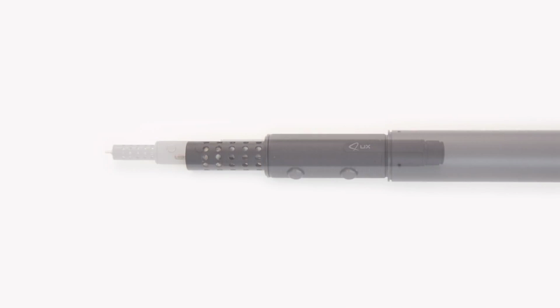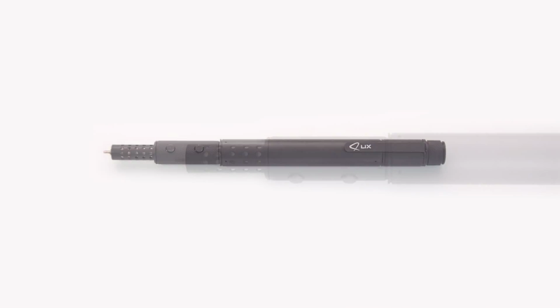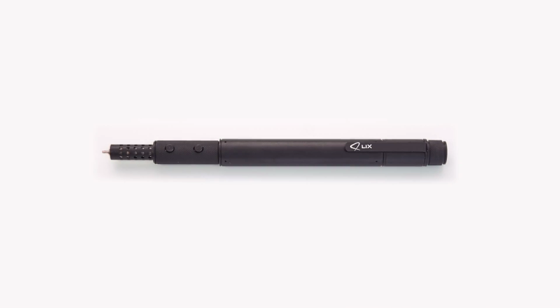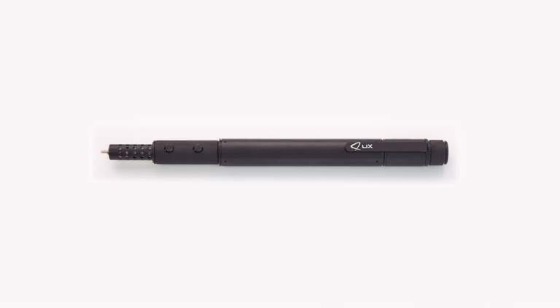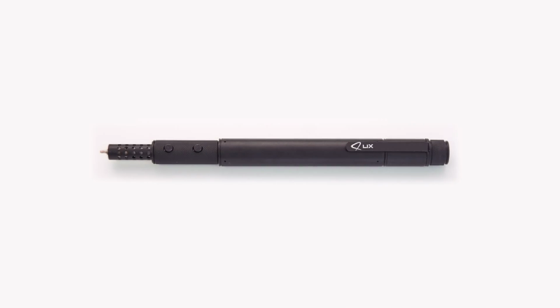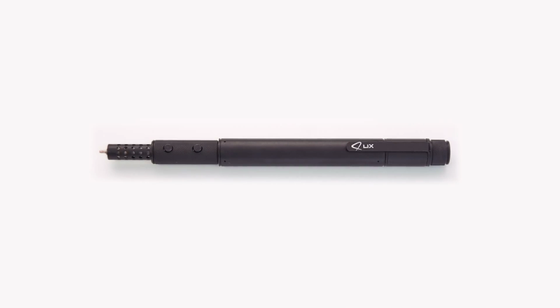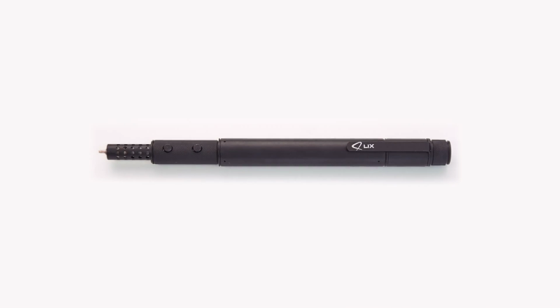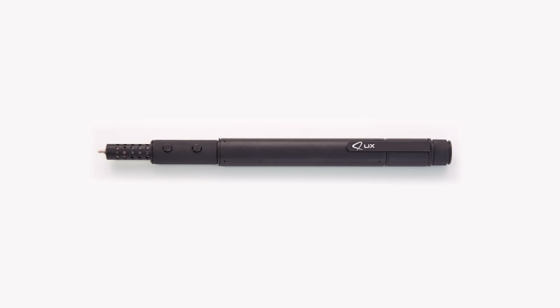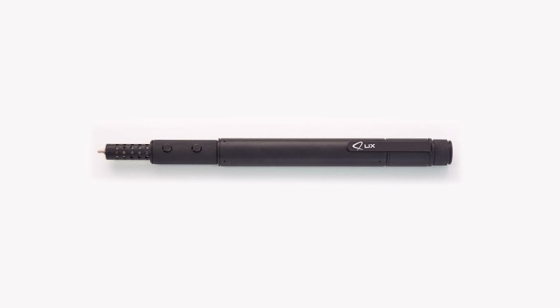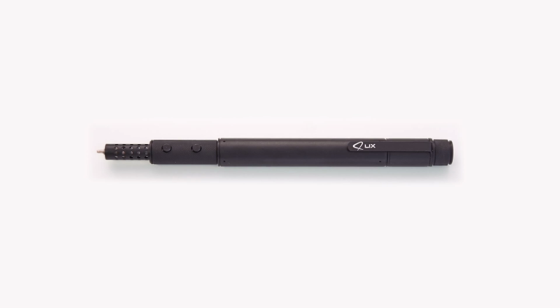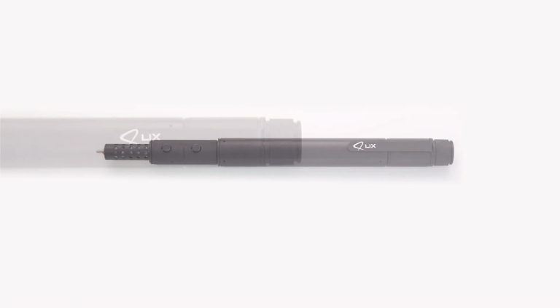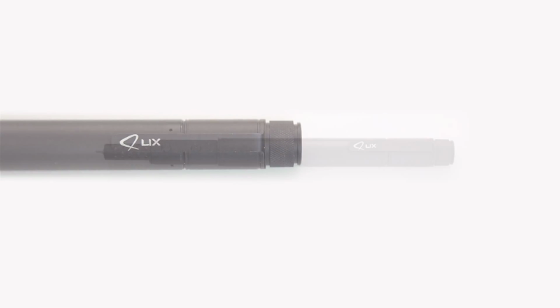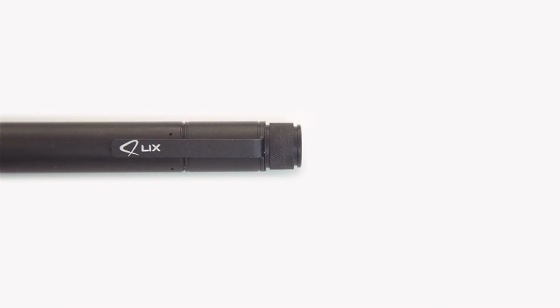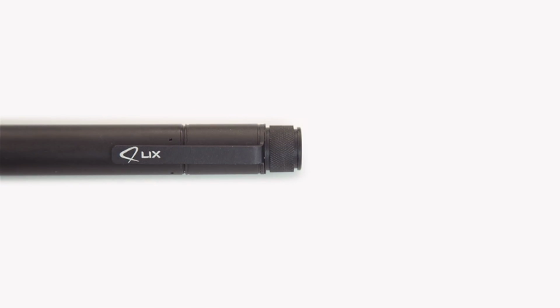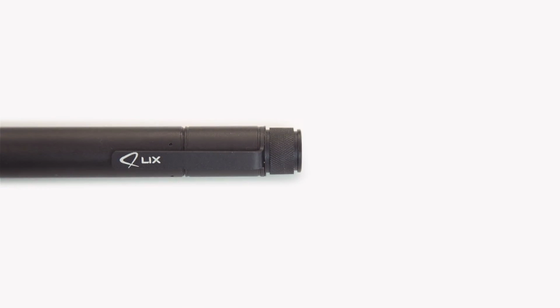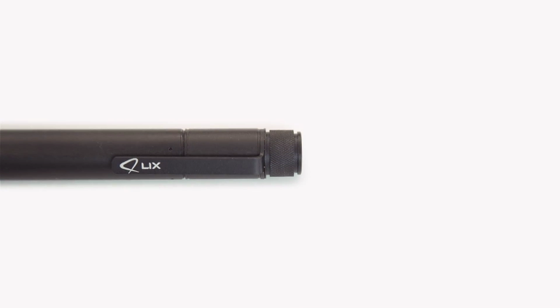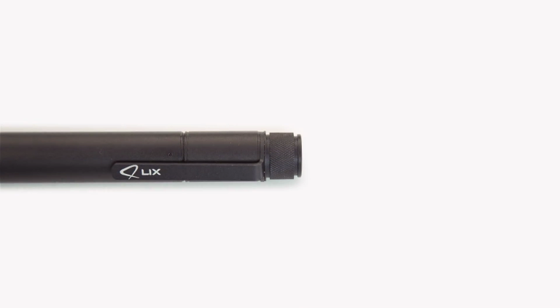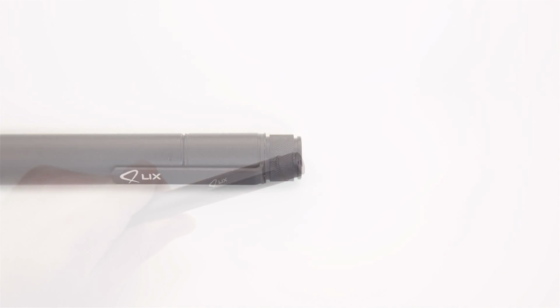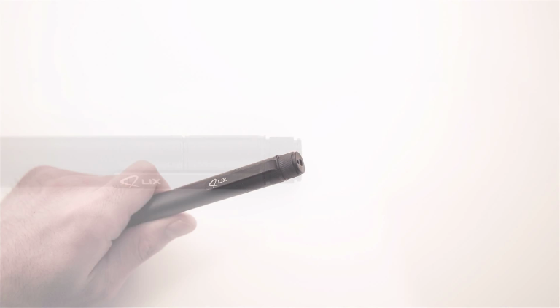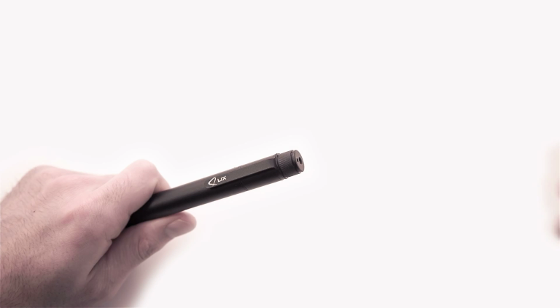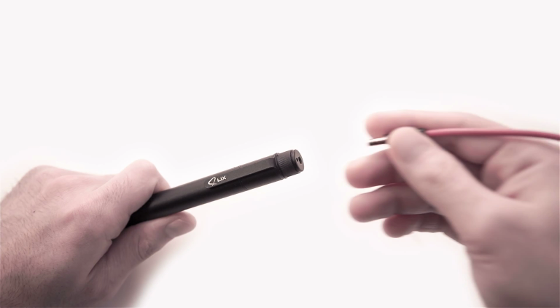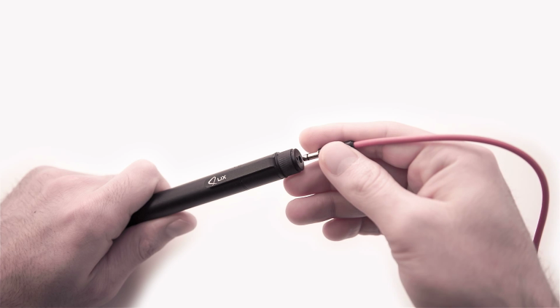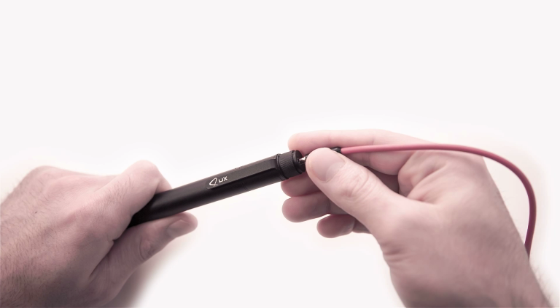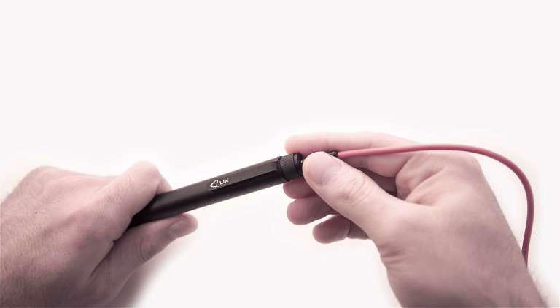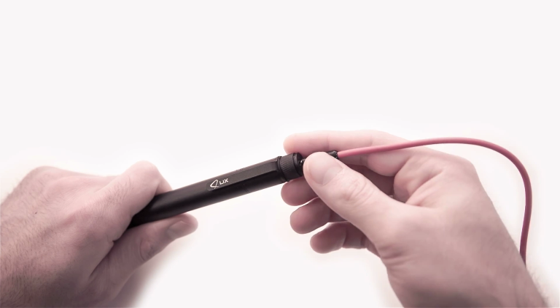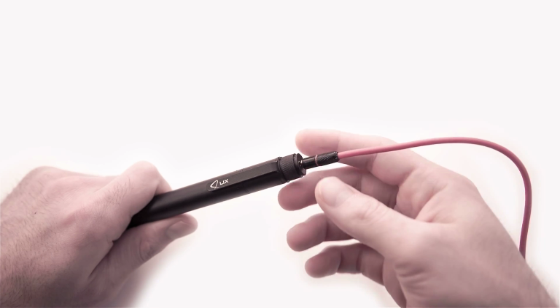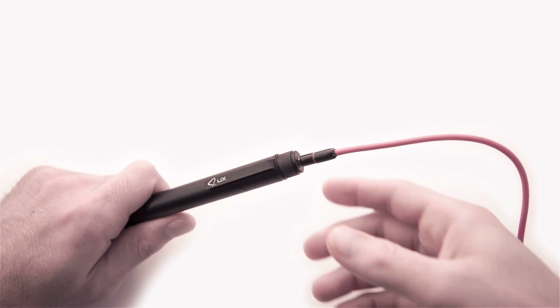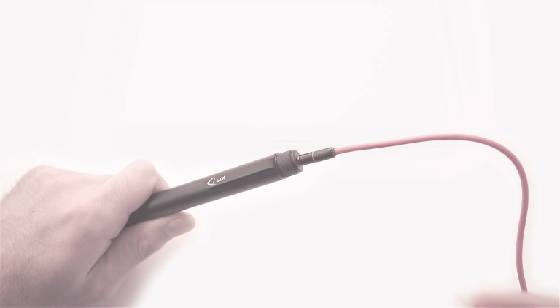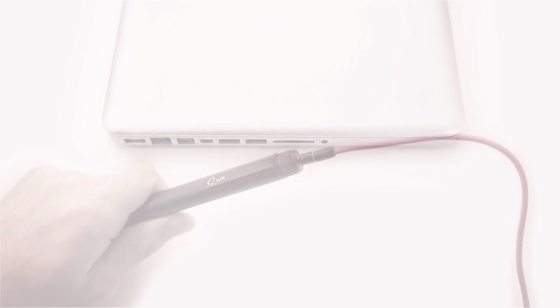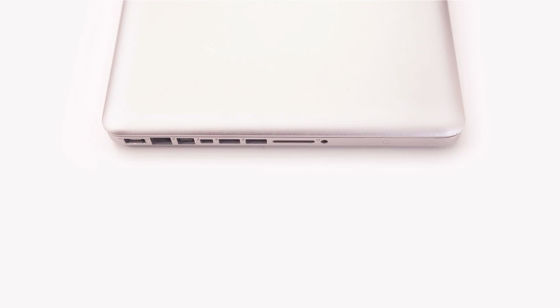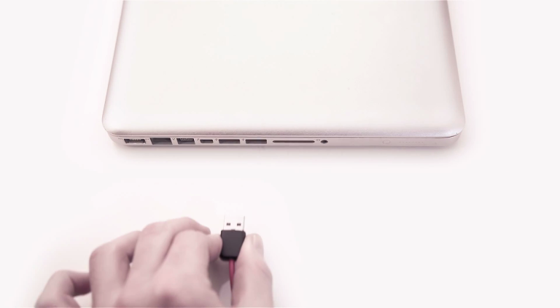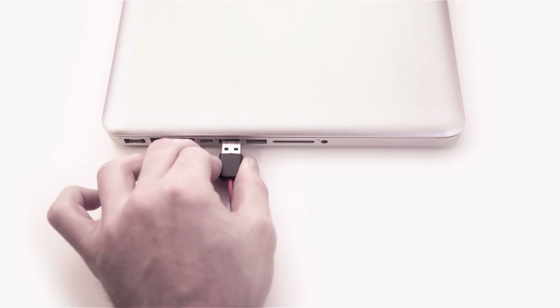Licks is the smallest and smartest 3D printing pen in the world. It is highly portable with its small size and power cable that you can plug into any traditional USB port.